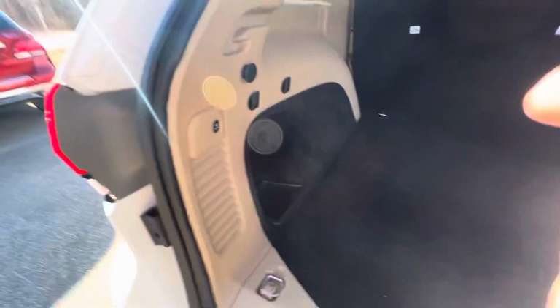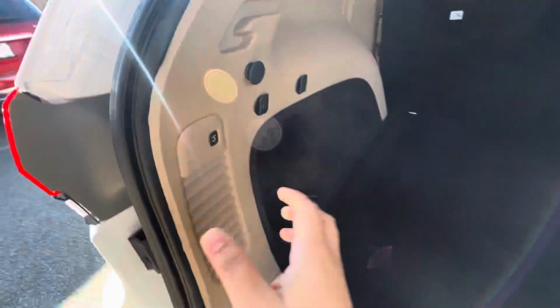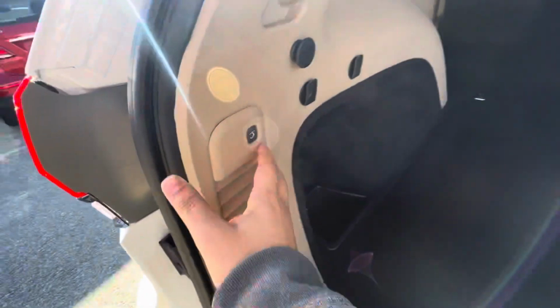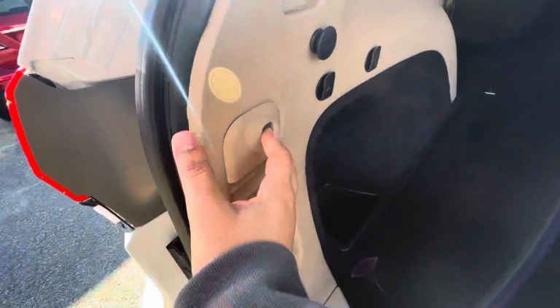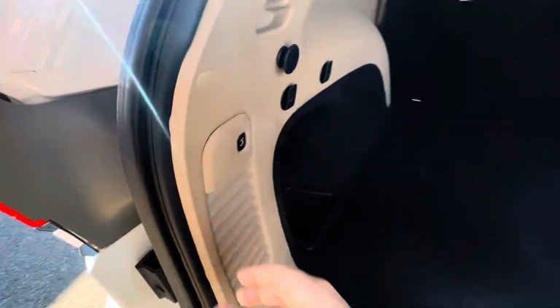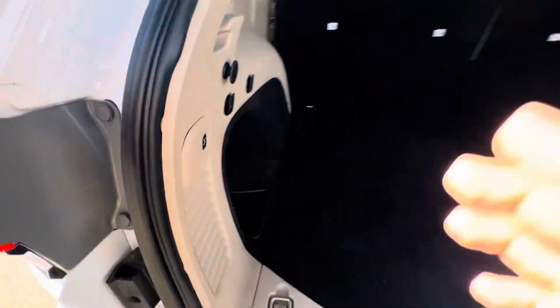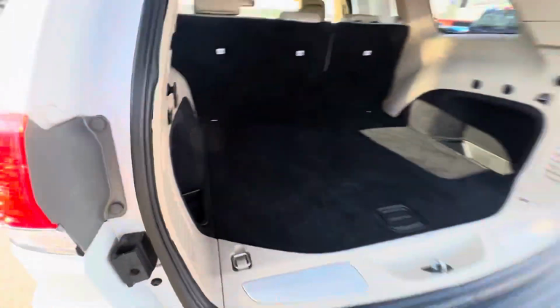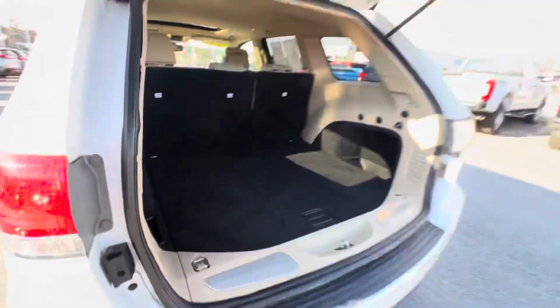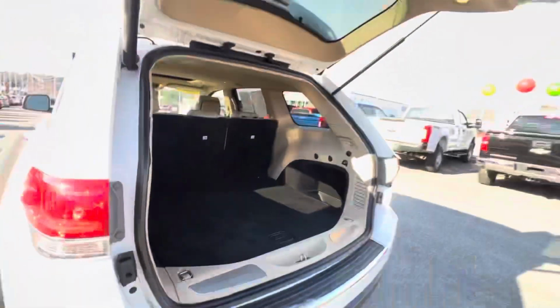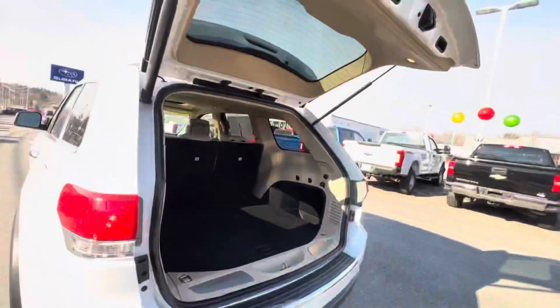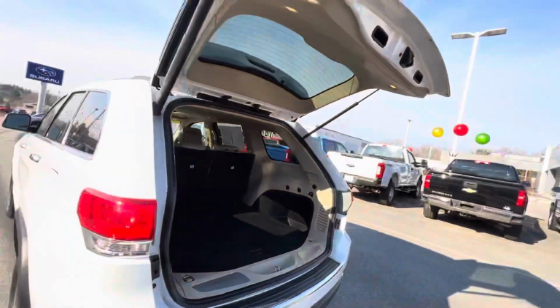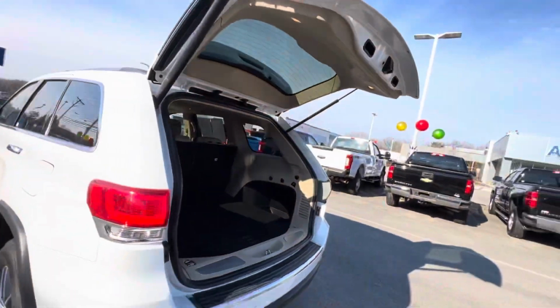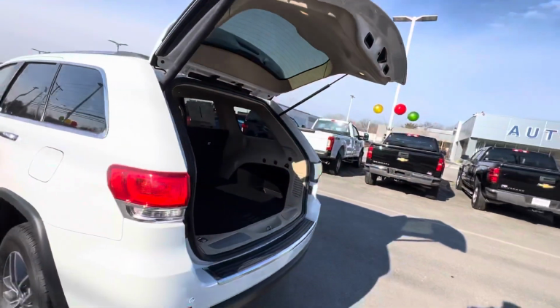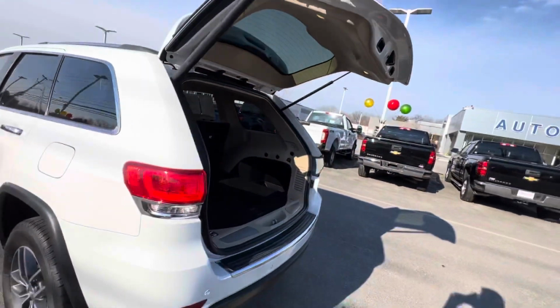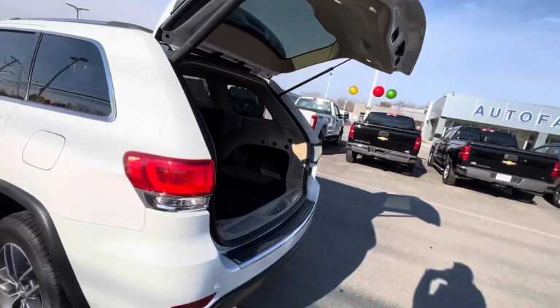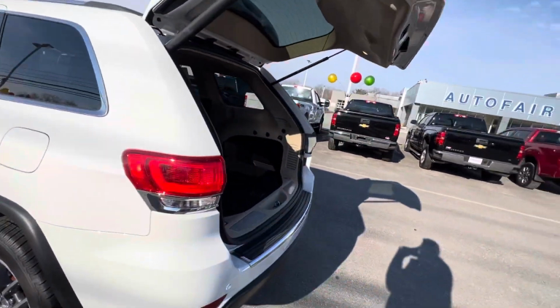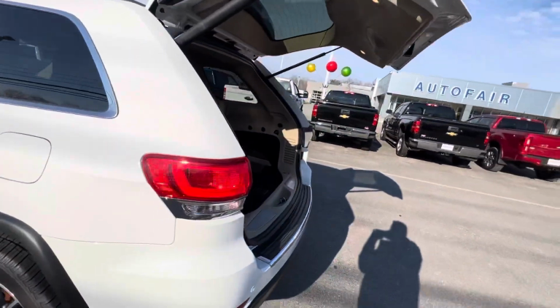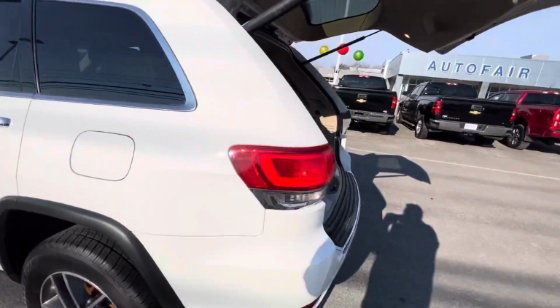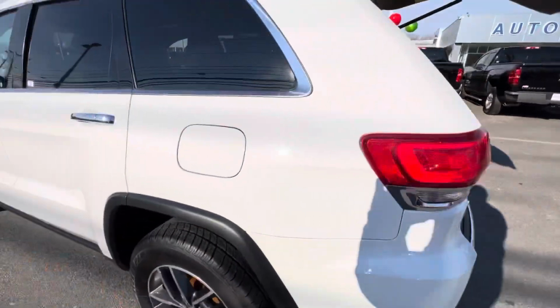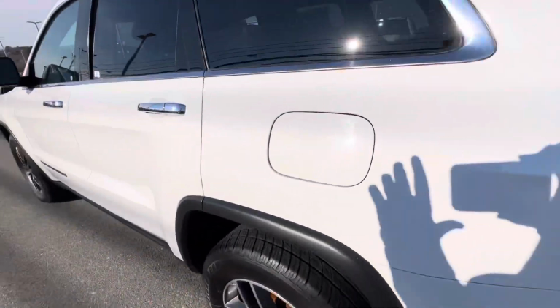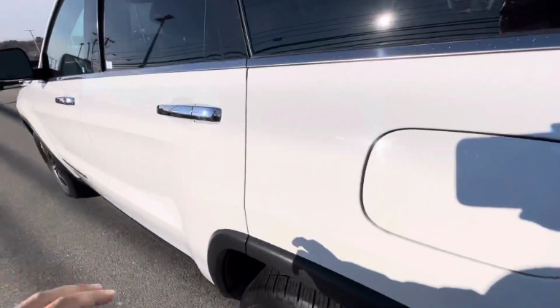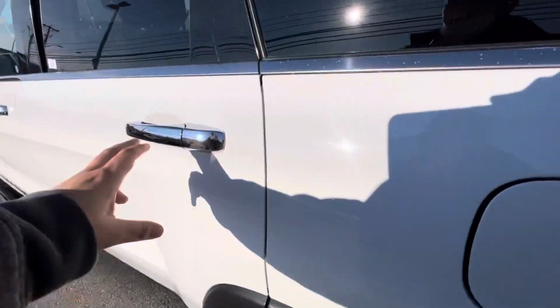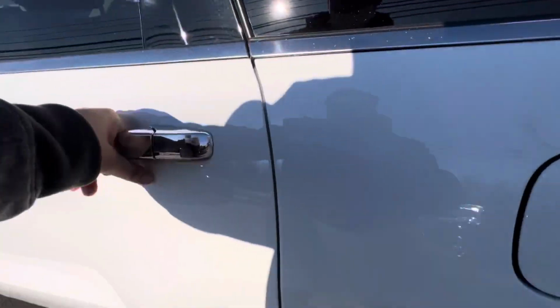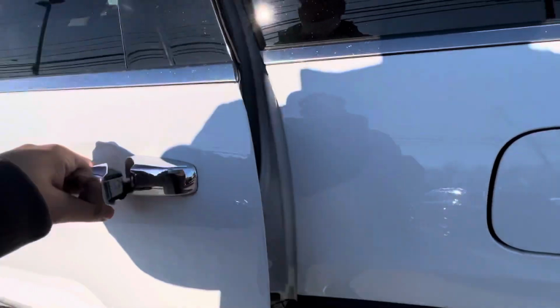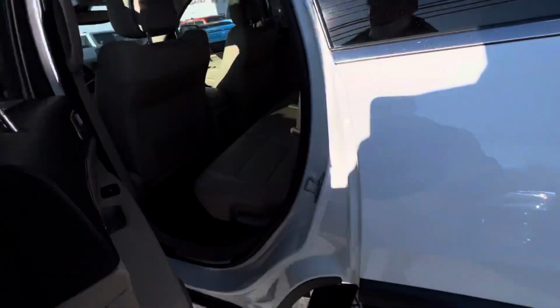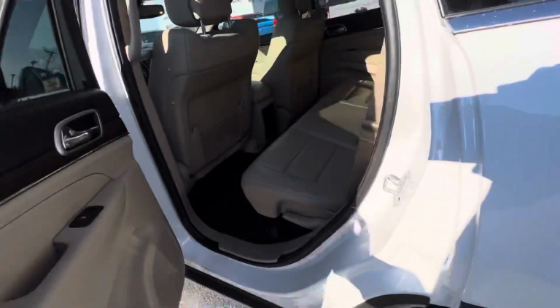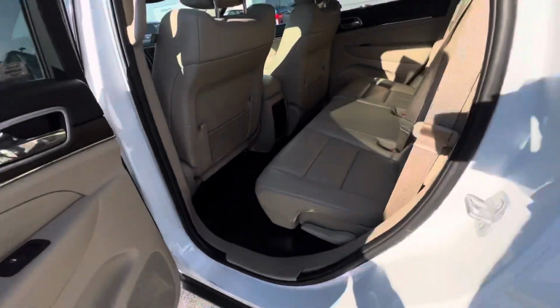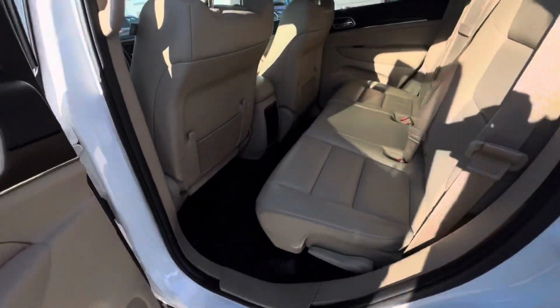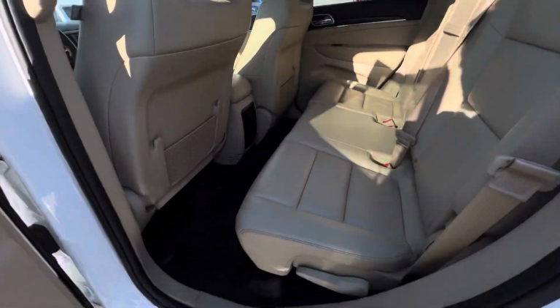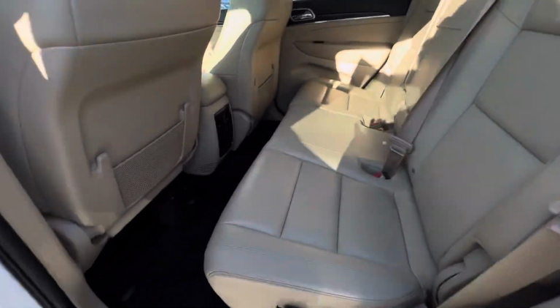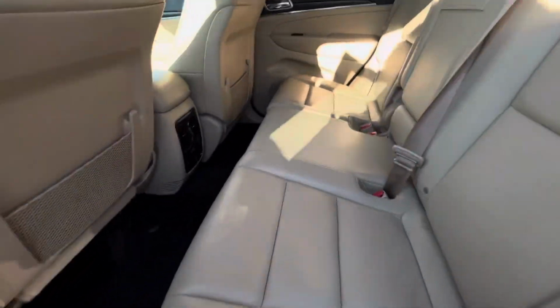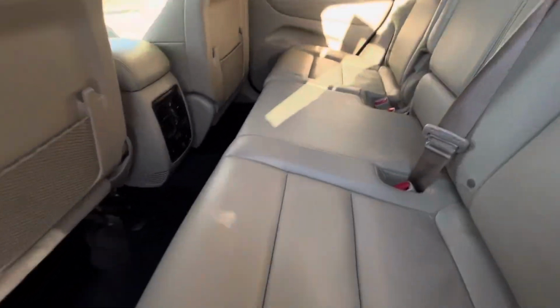And then you can just do that — it'll start going down. Show you the back seats: plenty of leg room back here.